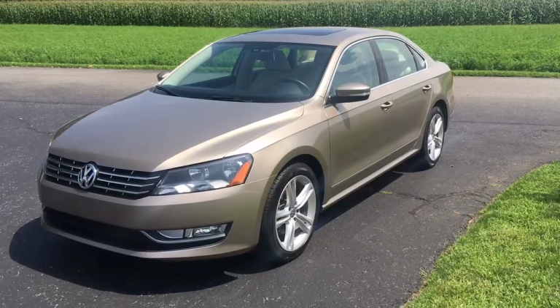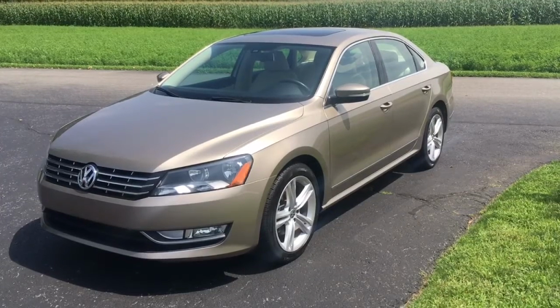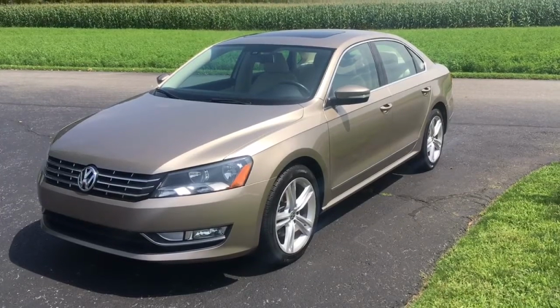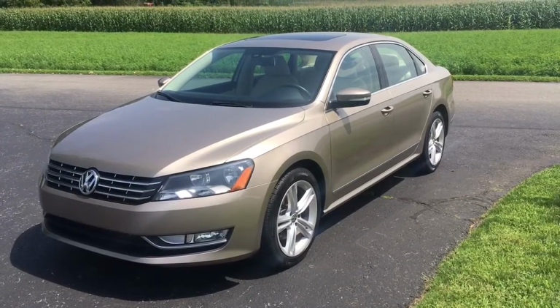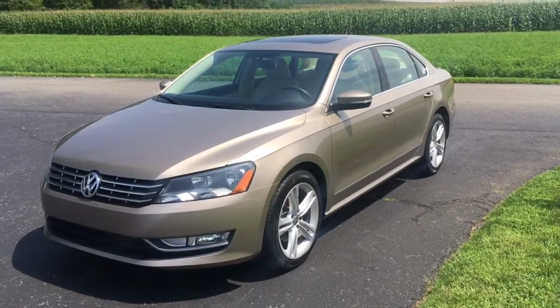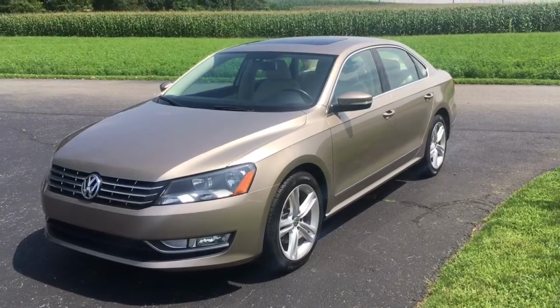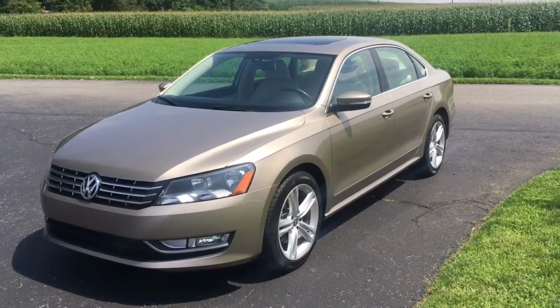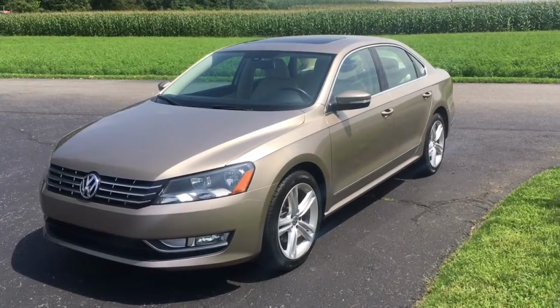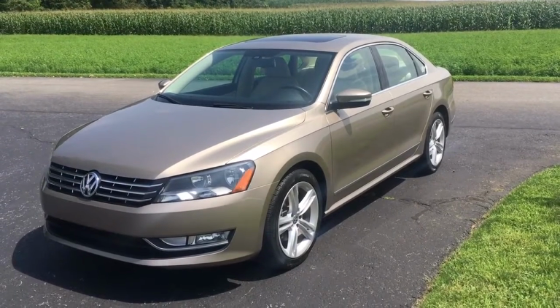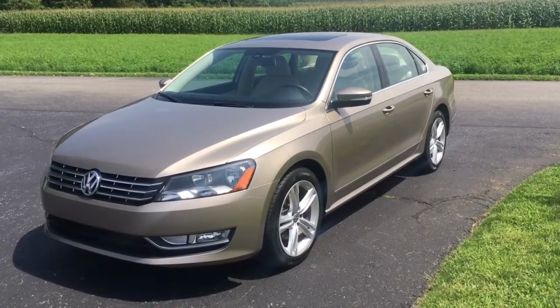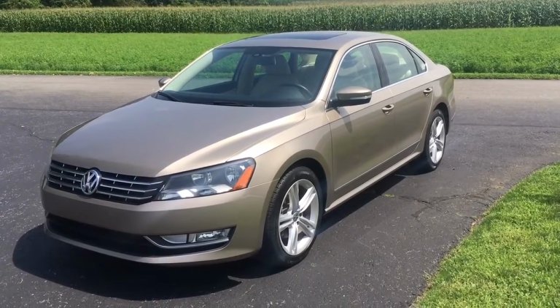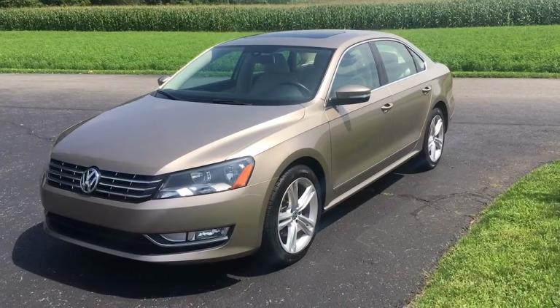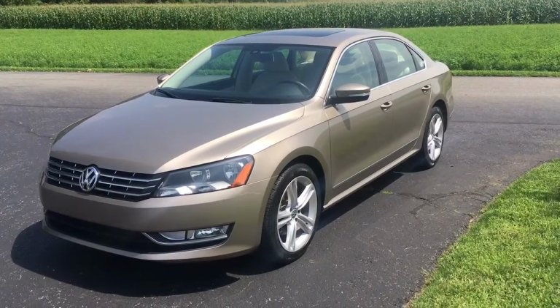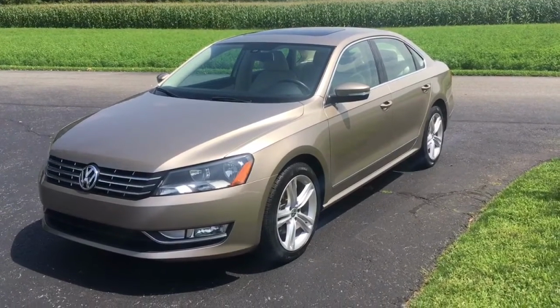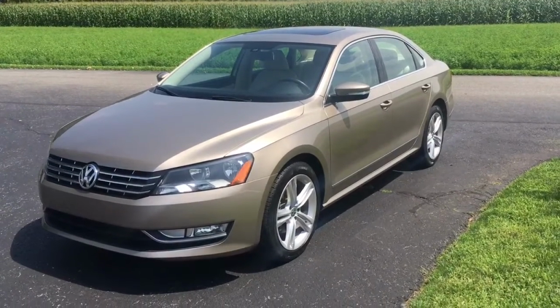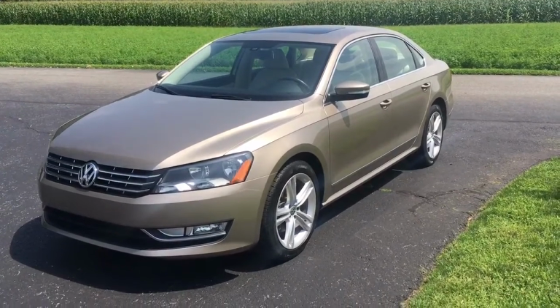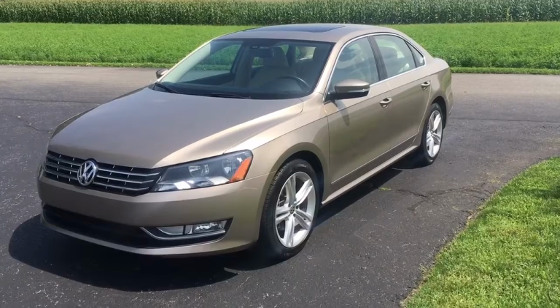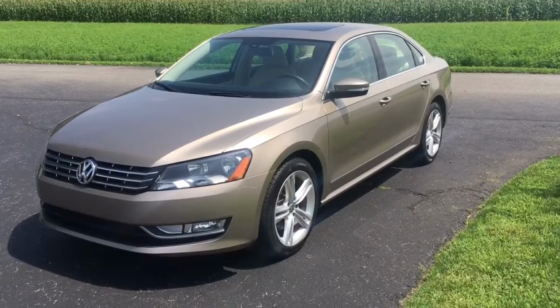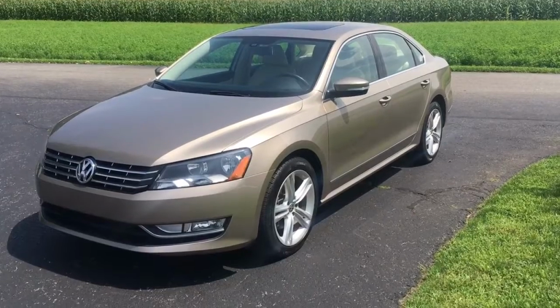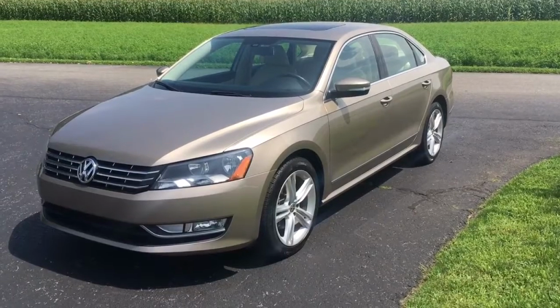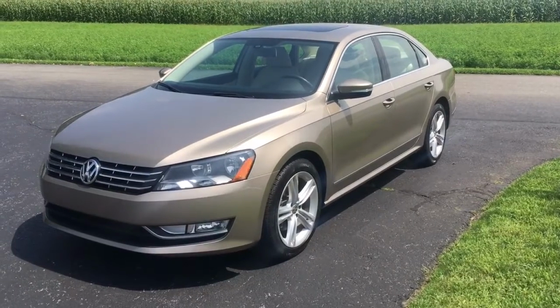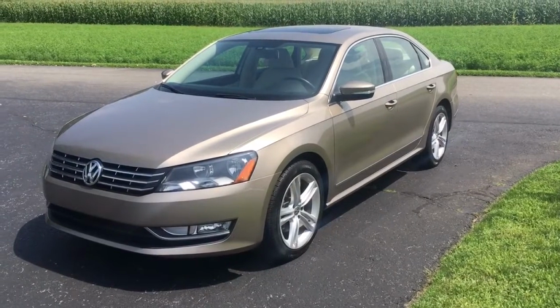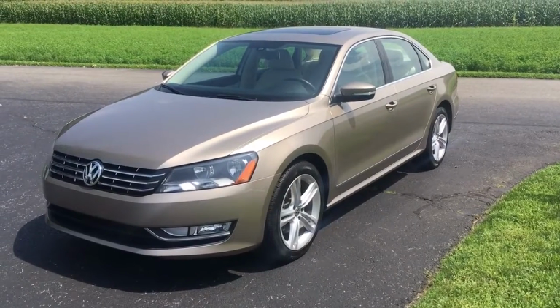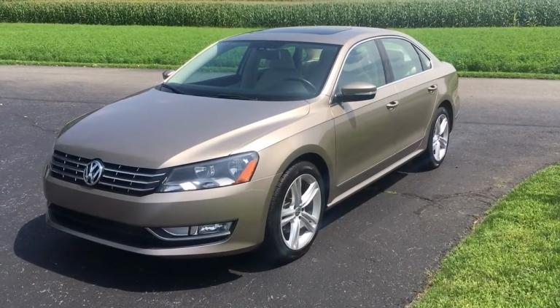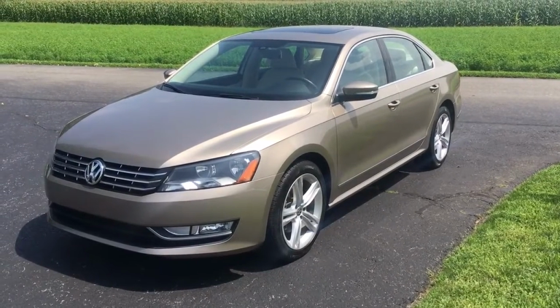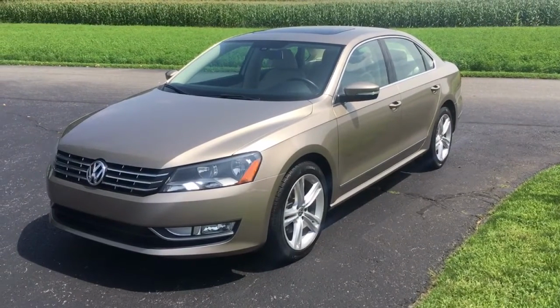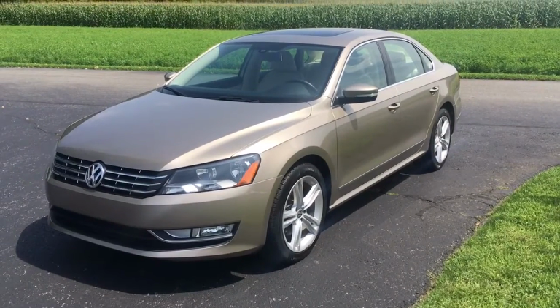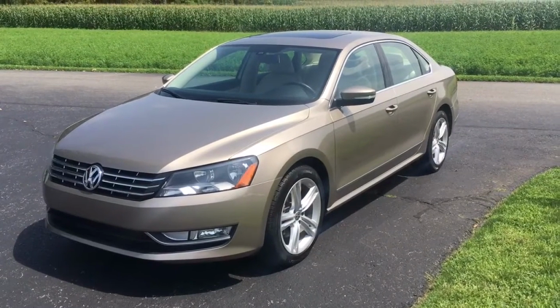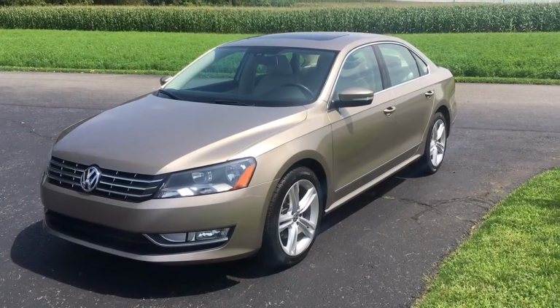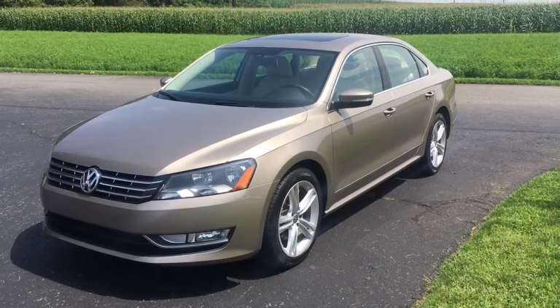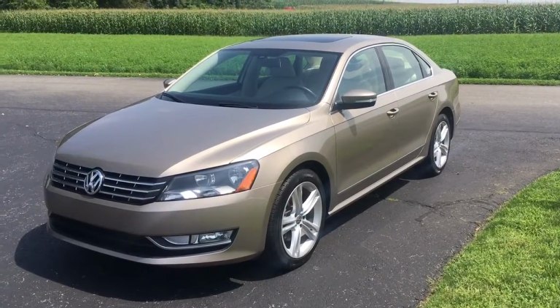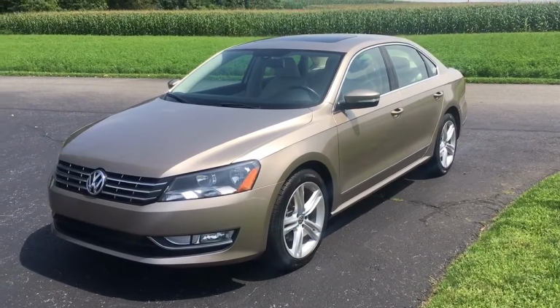Hi everybody, it's Vince Purchase here from Ride Smart Auto, home of over 600 amazing customer reviews and on-the-spot financing. I got to tell you, this car is really, really nice.